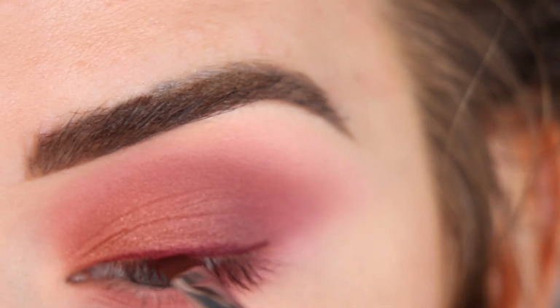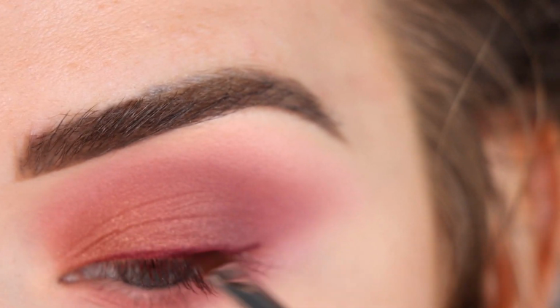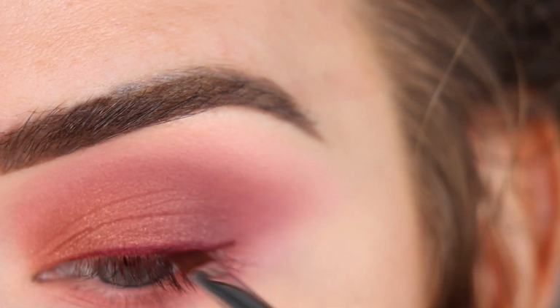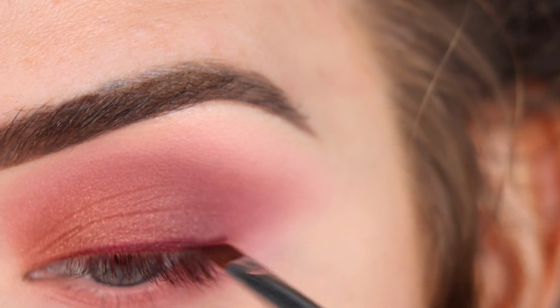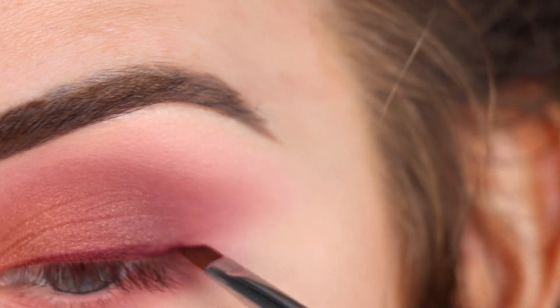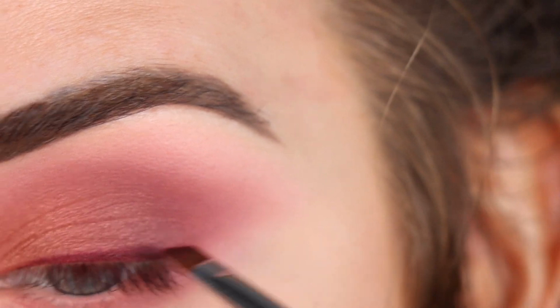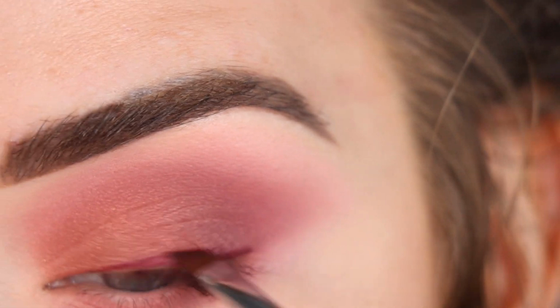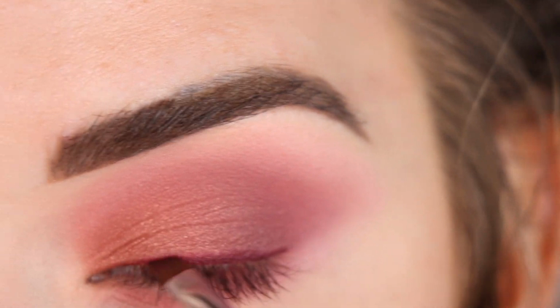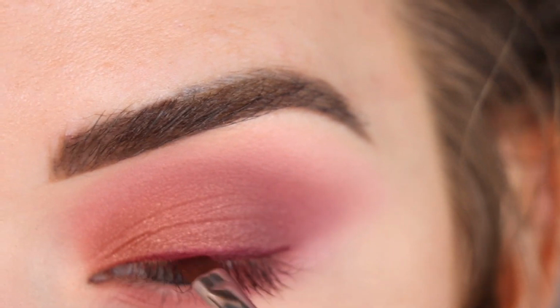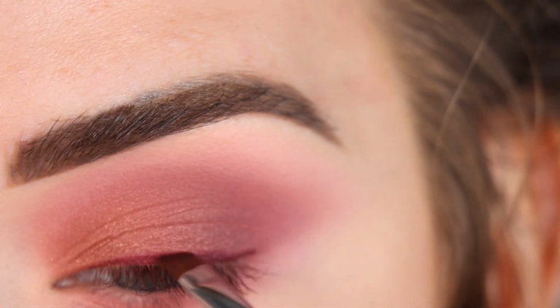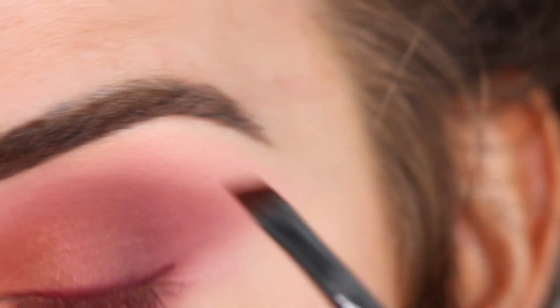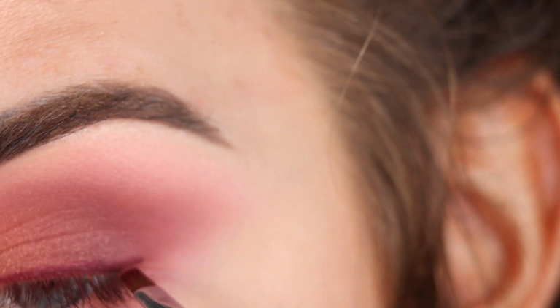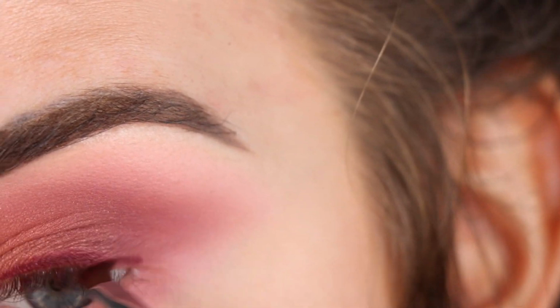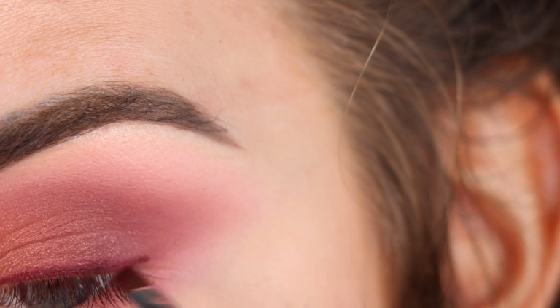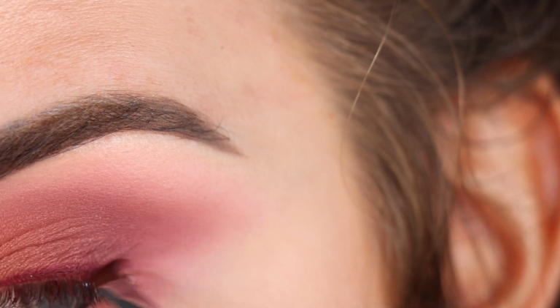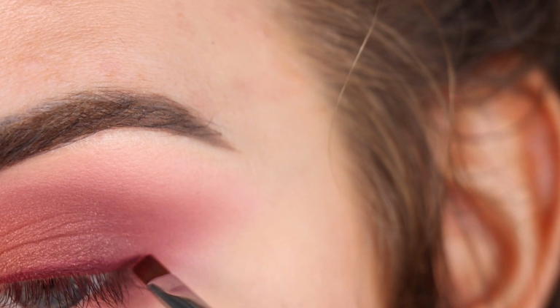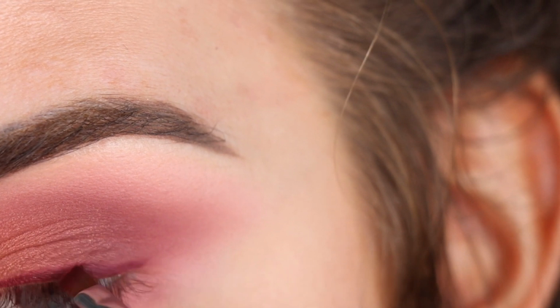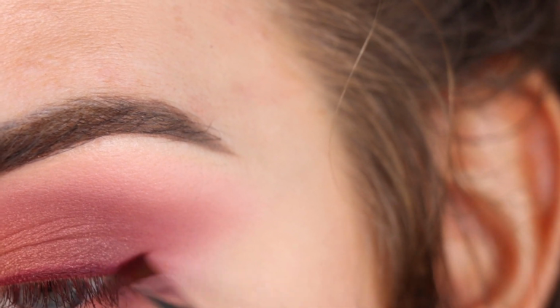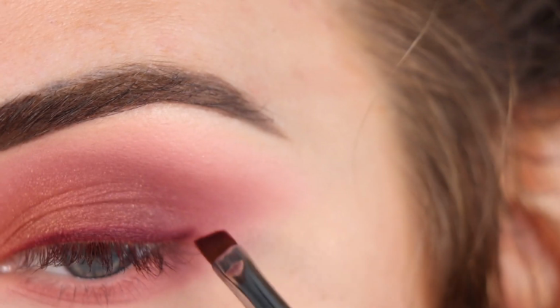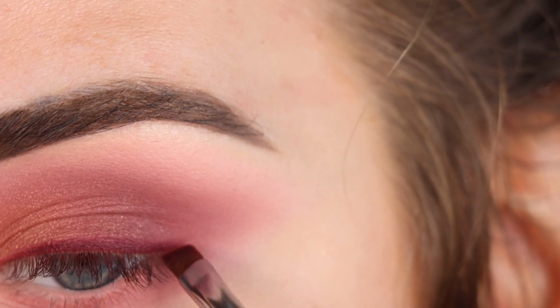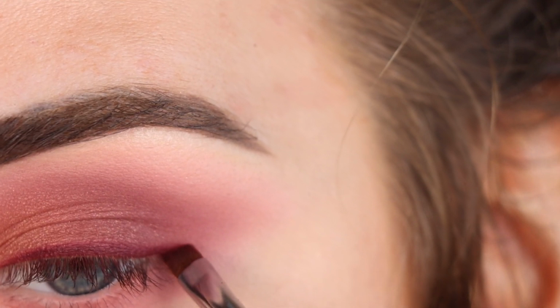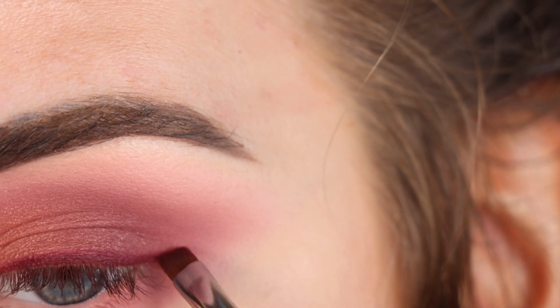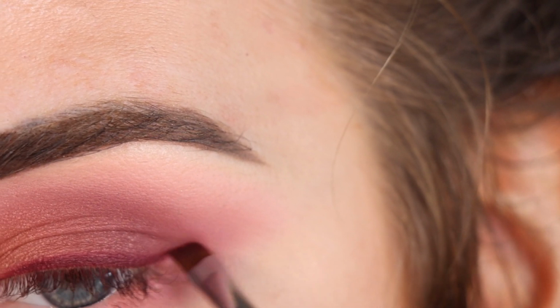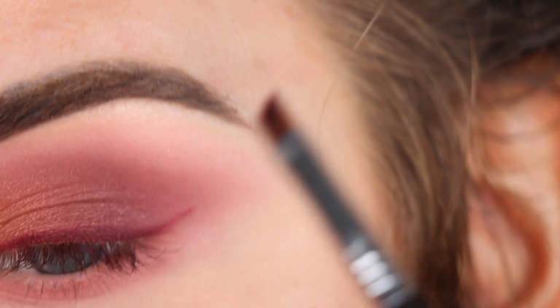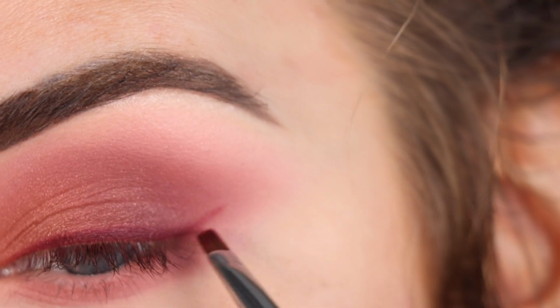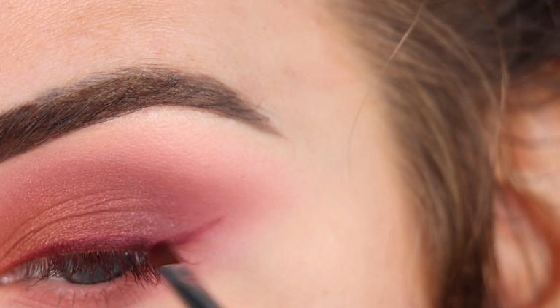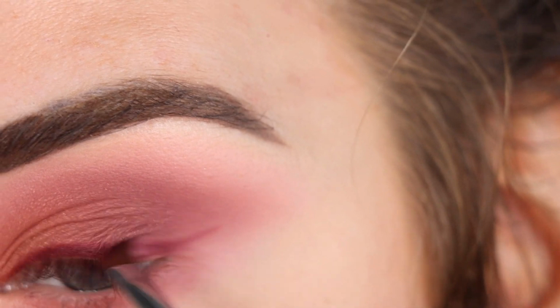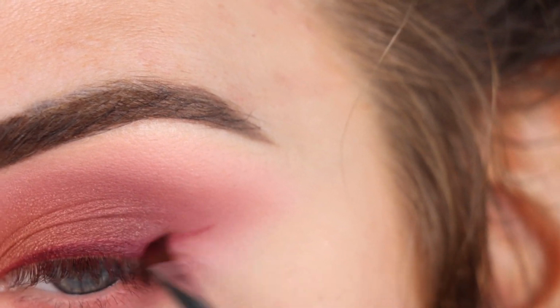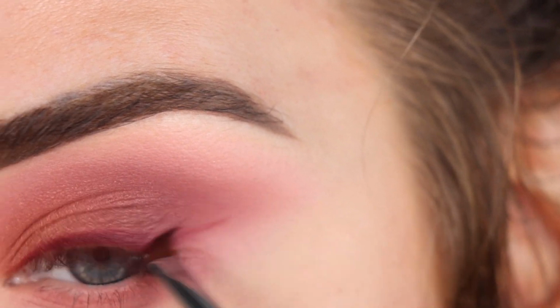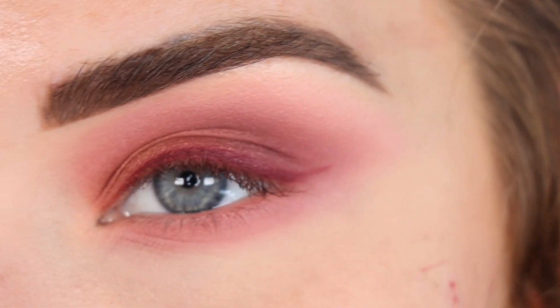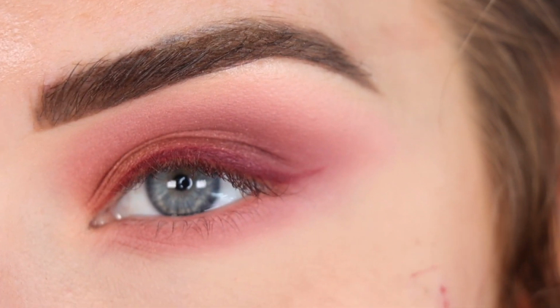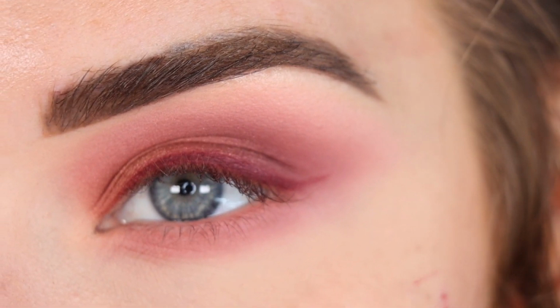Going in with the eyeshadow Rebellion. I'm just going to do a little tiny flick with the eyeshadow — not really doing a whole wing, but just a little something like that.